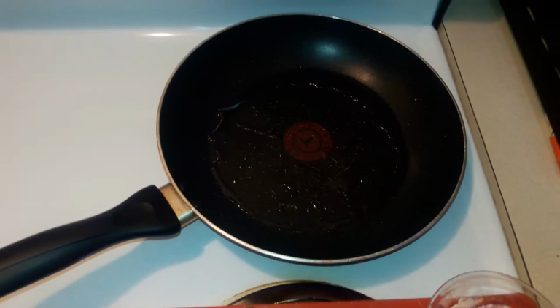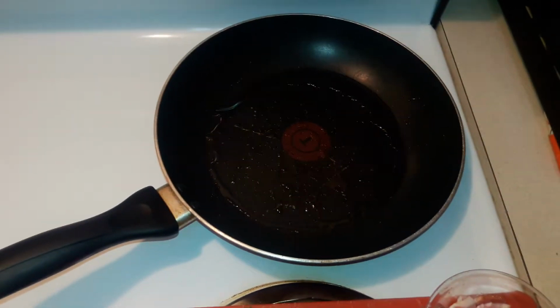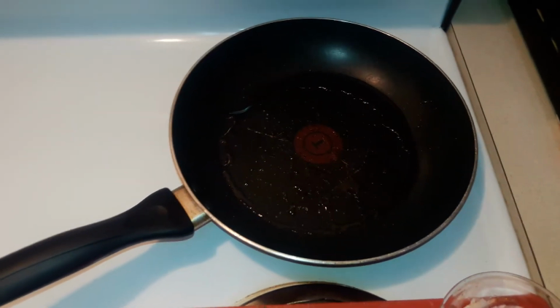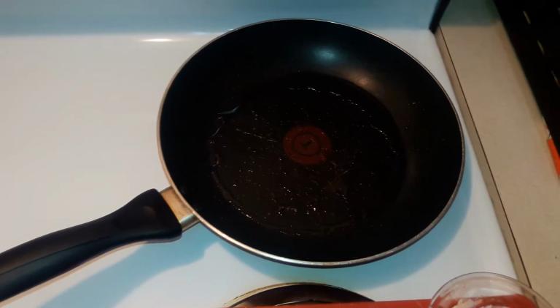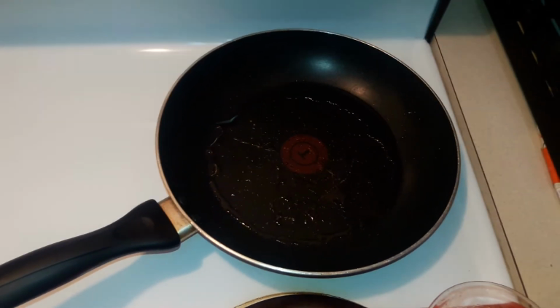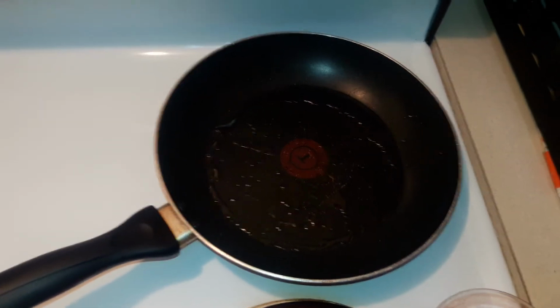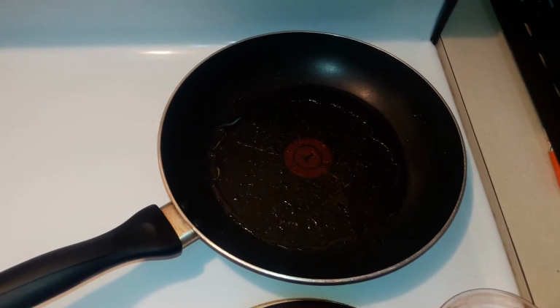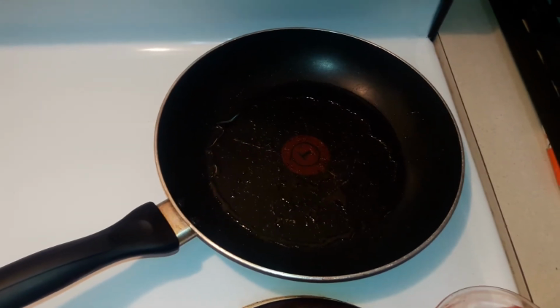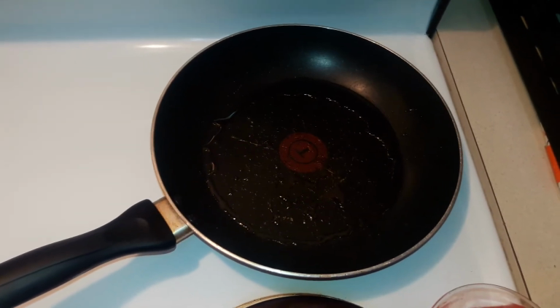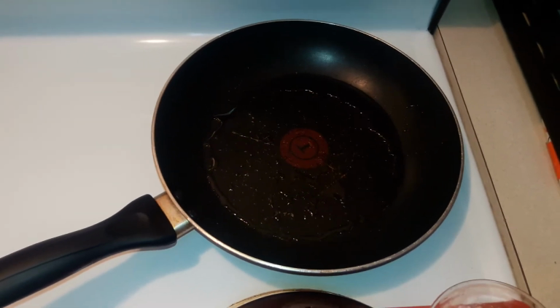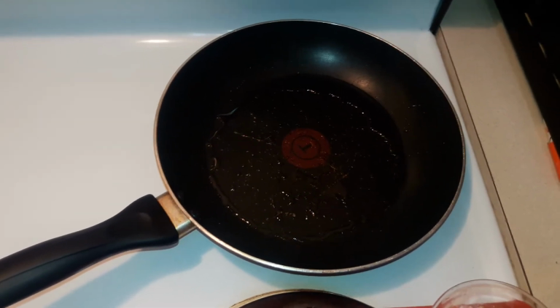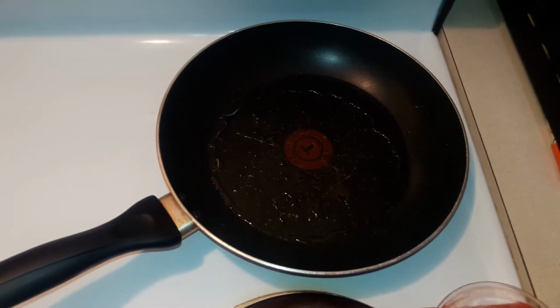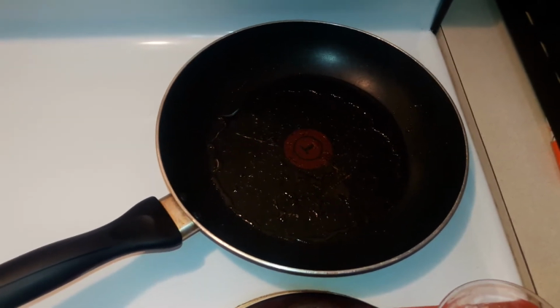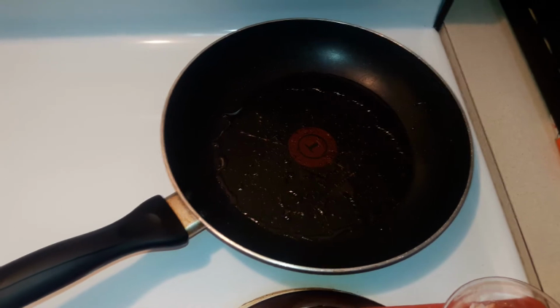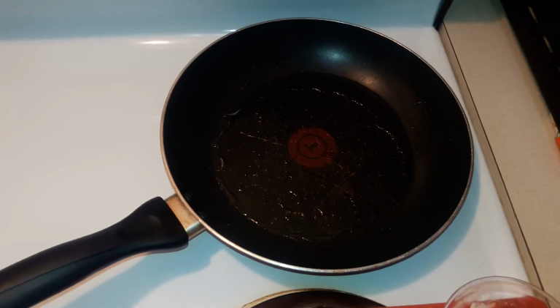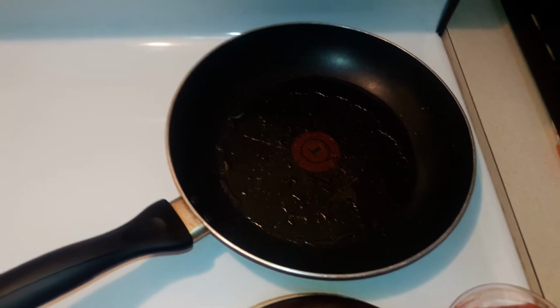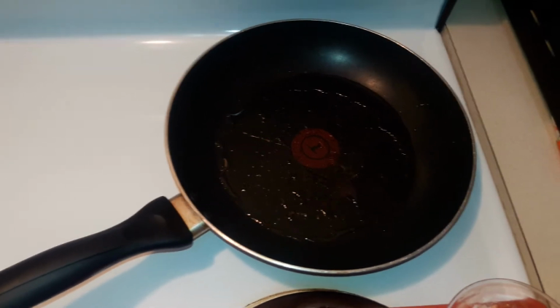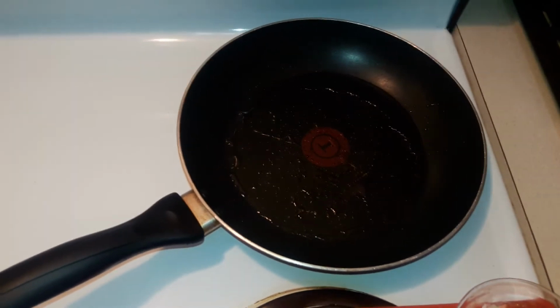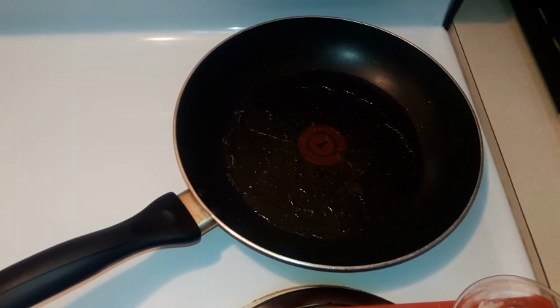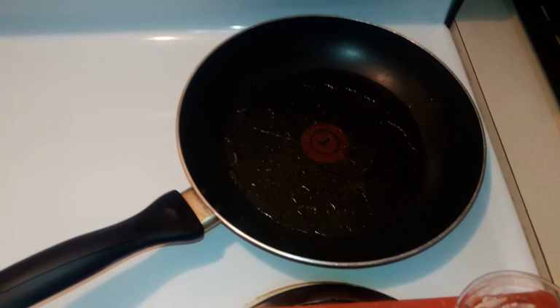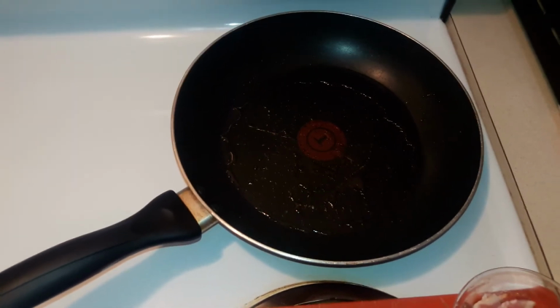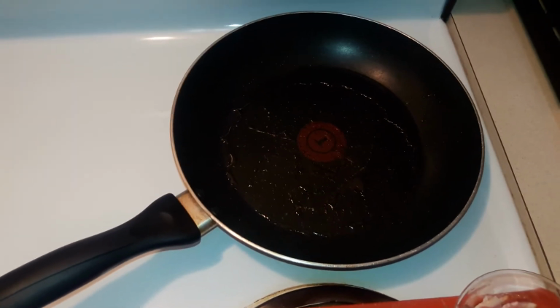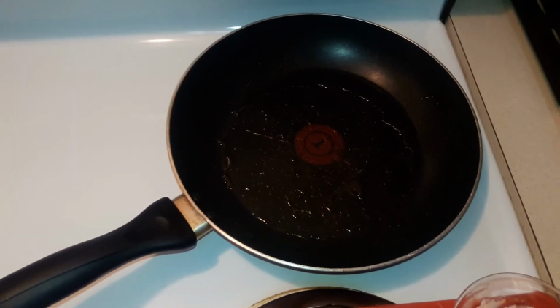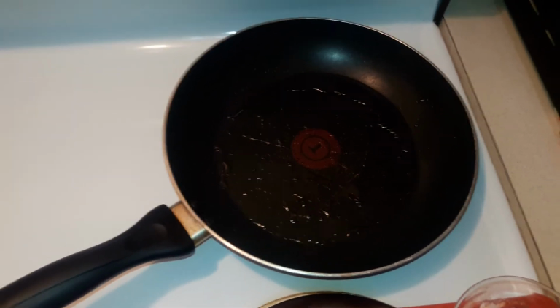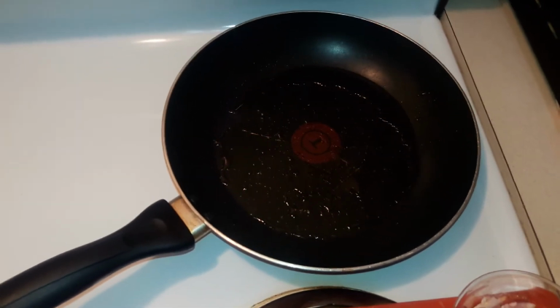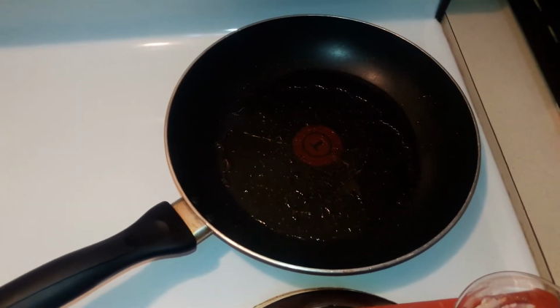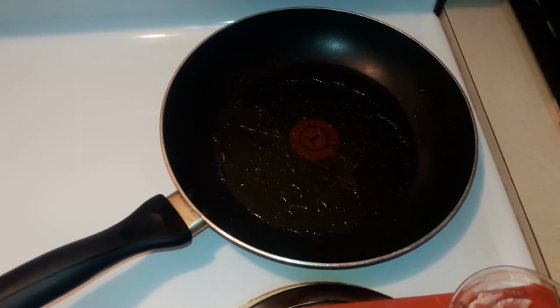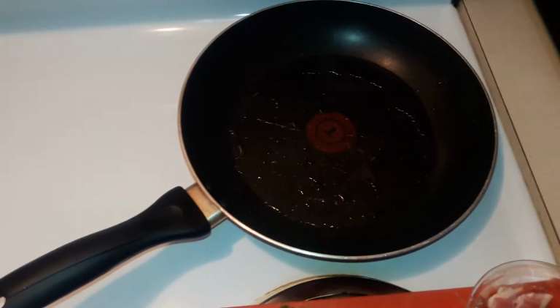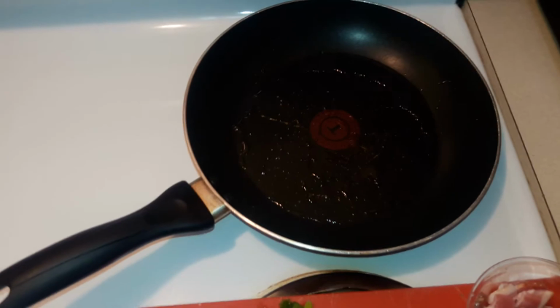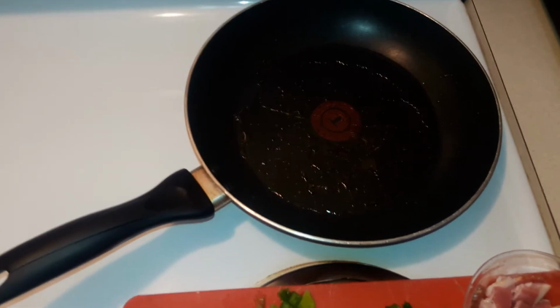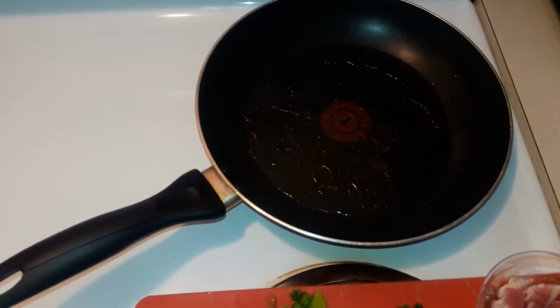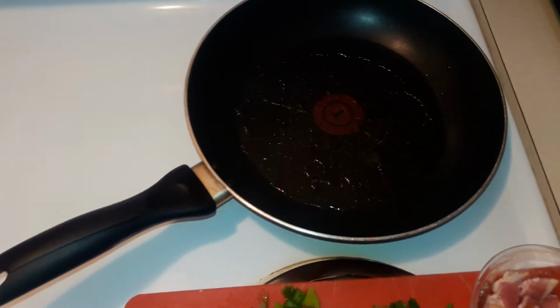Good morning guys. Thank you for joining Dishes with Lexi Fulwood. I'm in the process of making a grit bowl topped with sautéed spinach, onion, bell pepper, with tomatoes, ham, and bacon.